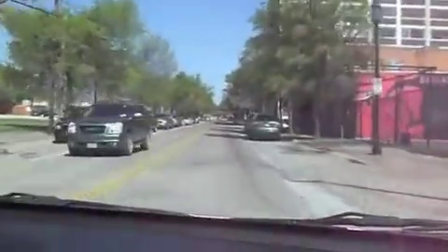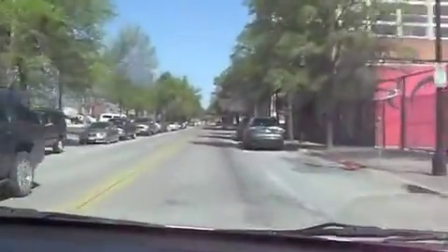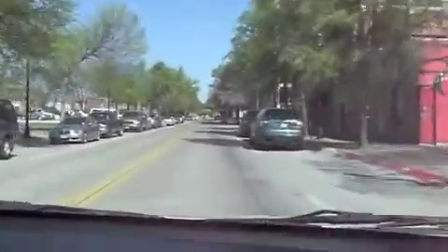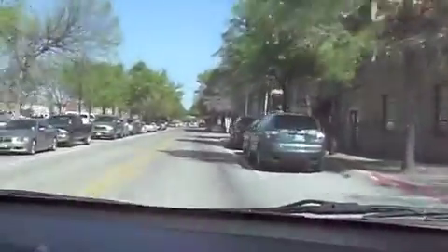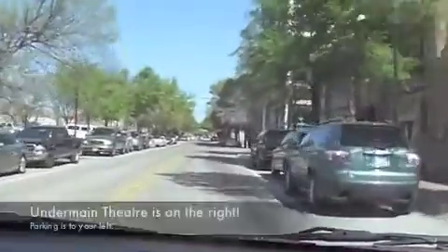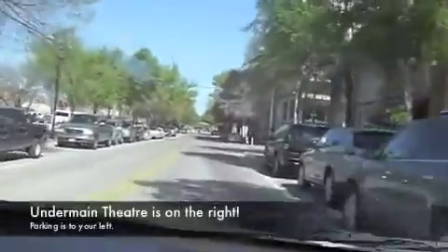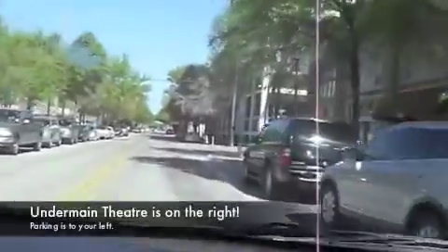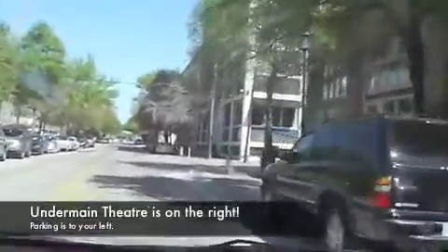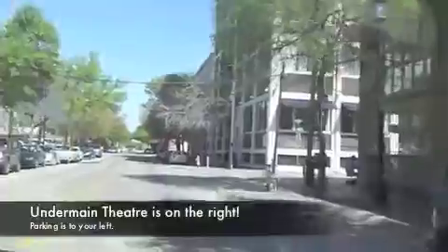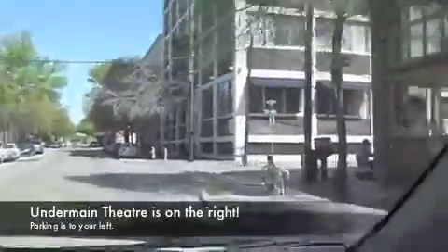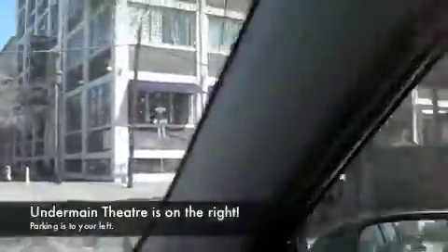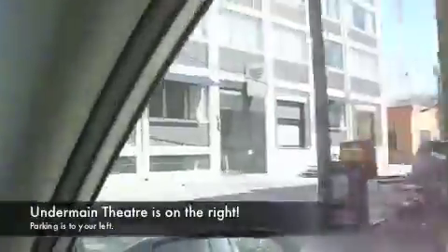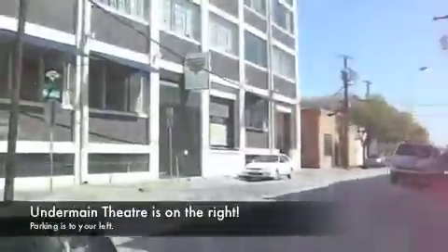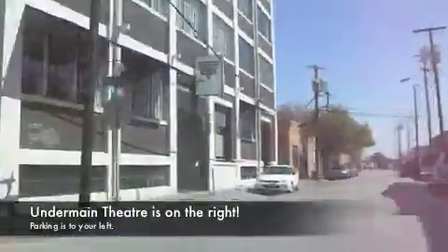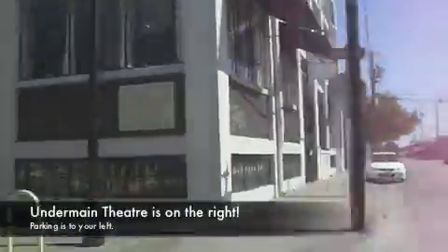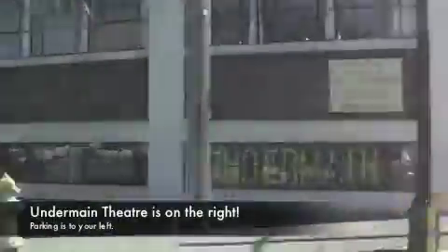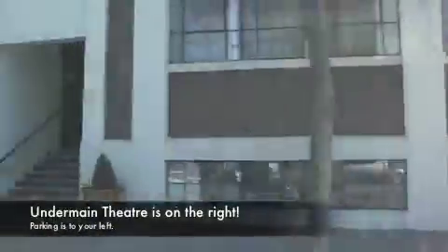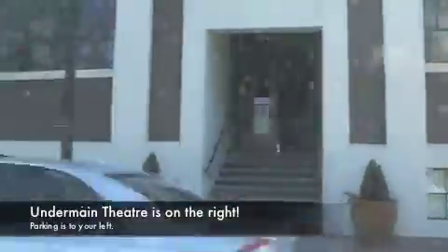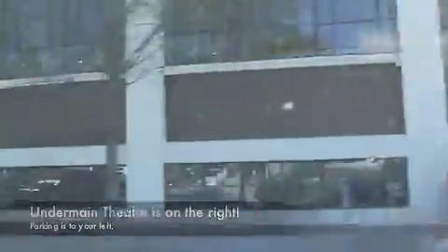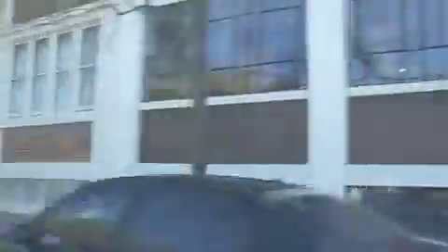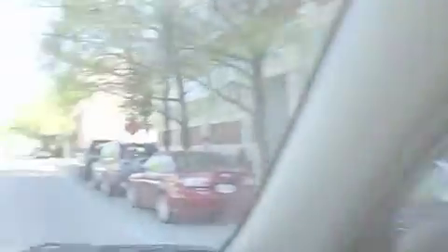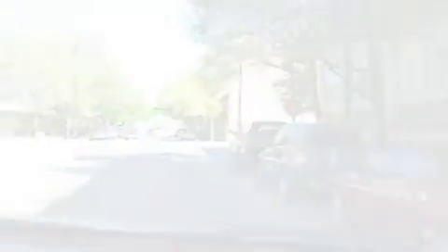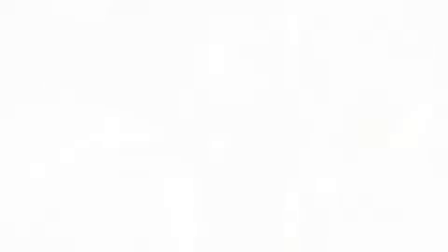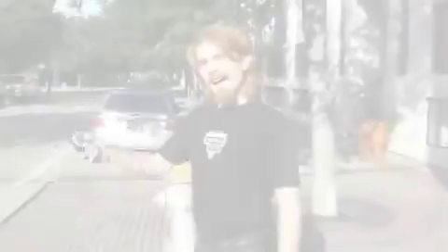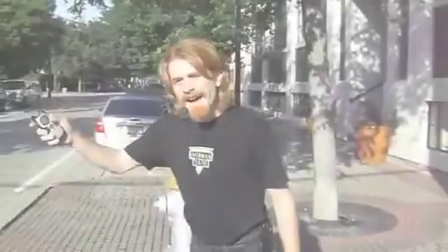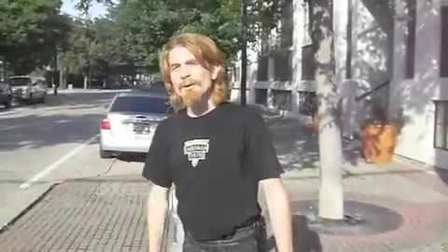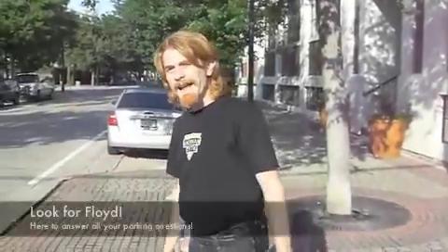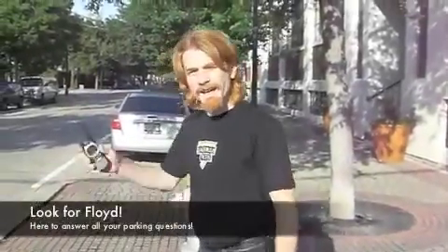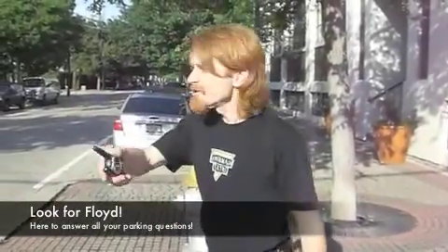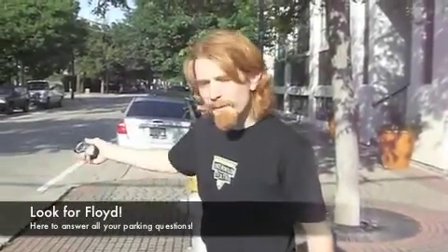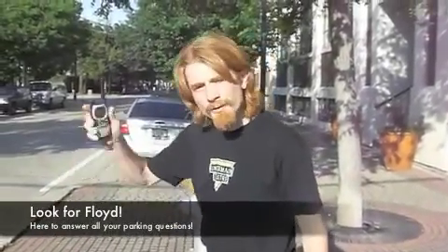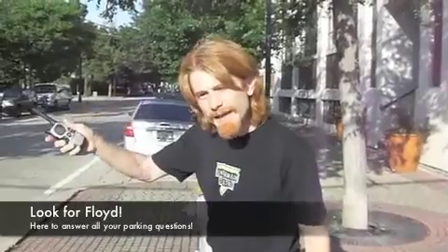And on our right is the Undermain Theatre building. Hi, I'm Floyd and as you're coming up Main, if you see me, then you've found the Undermain Theatre.